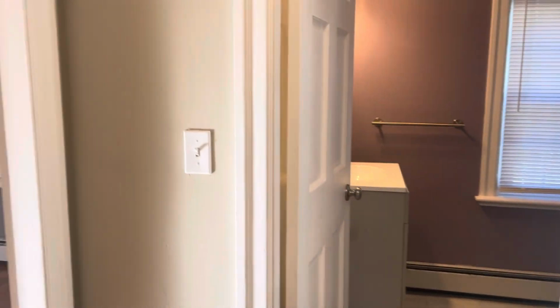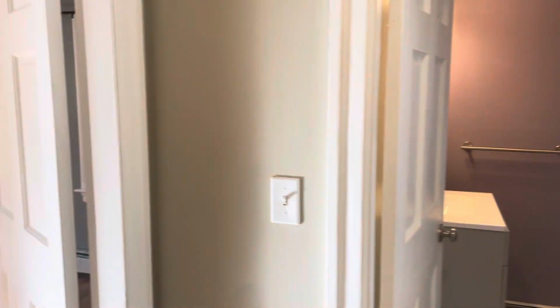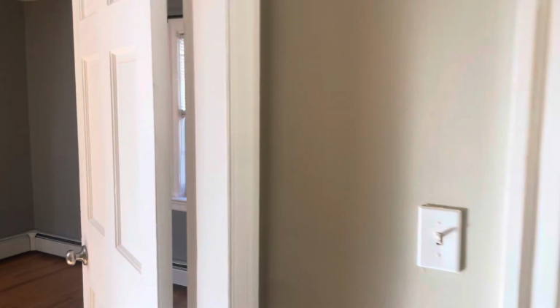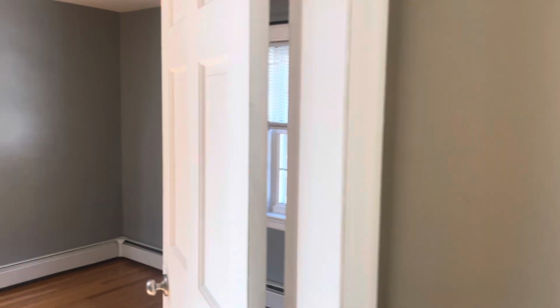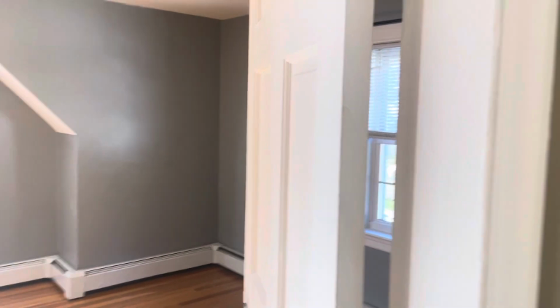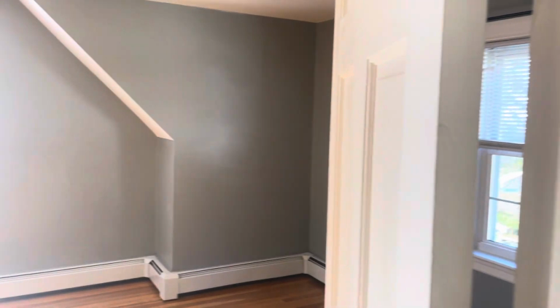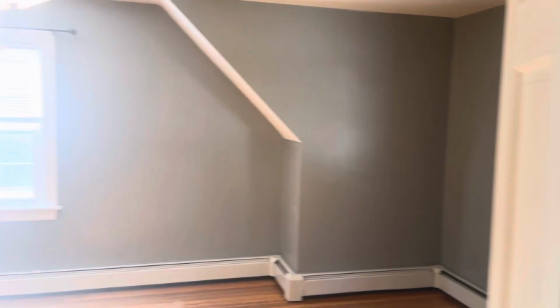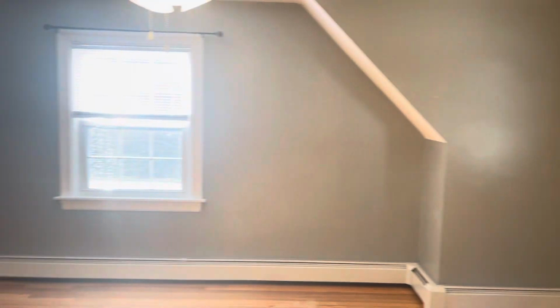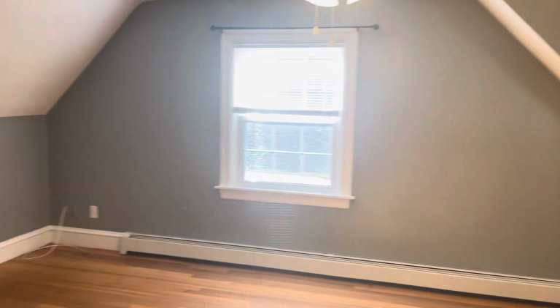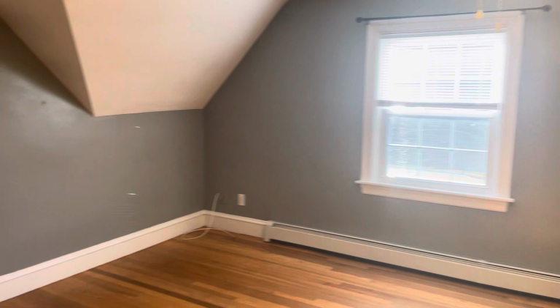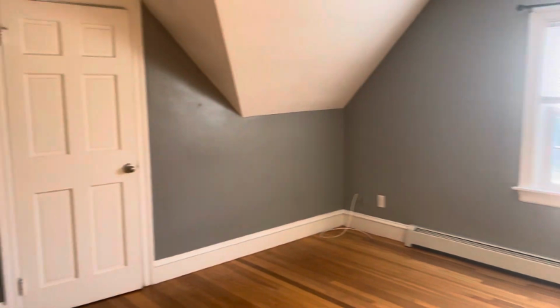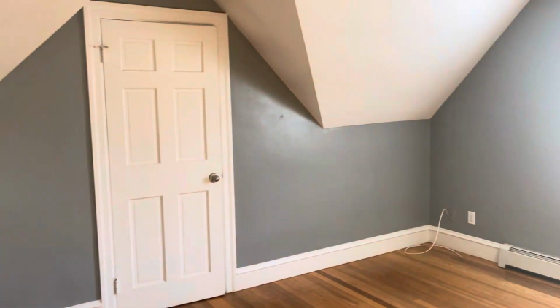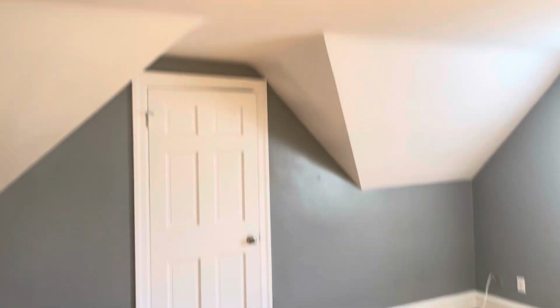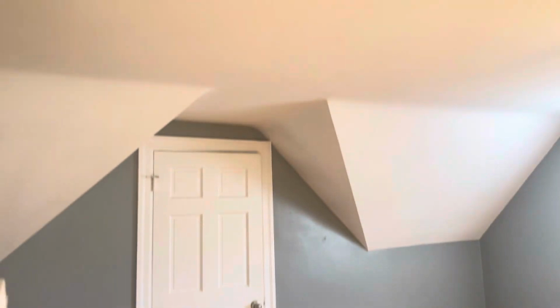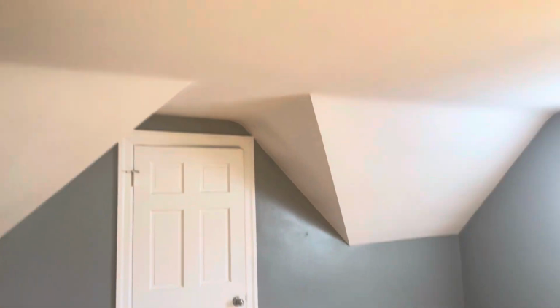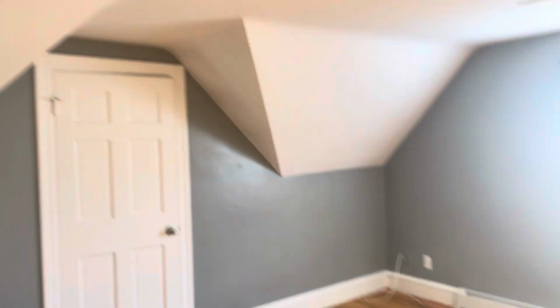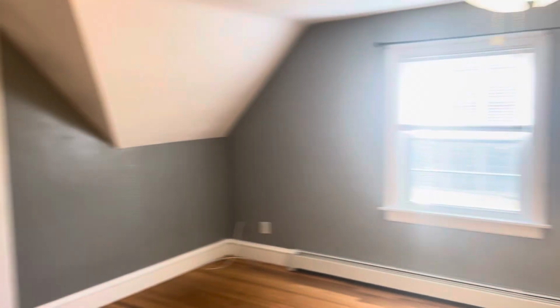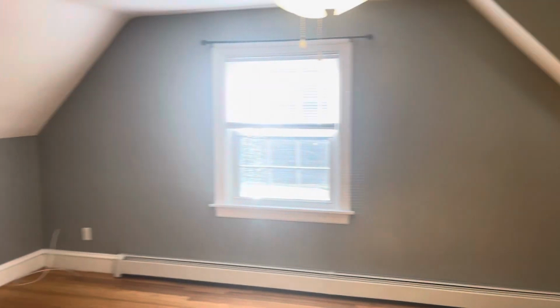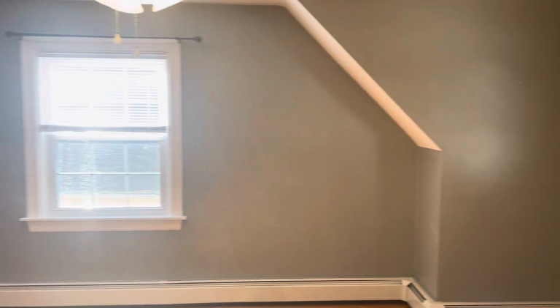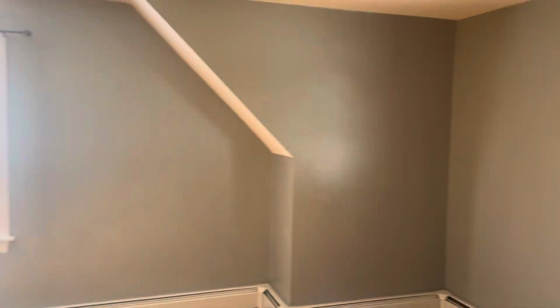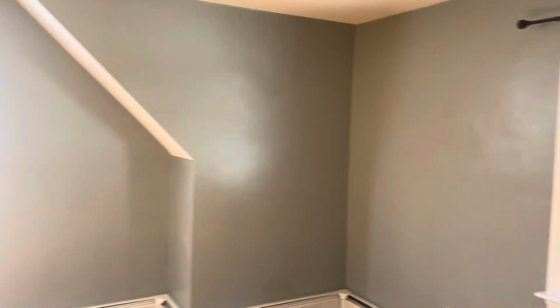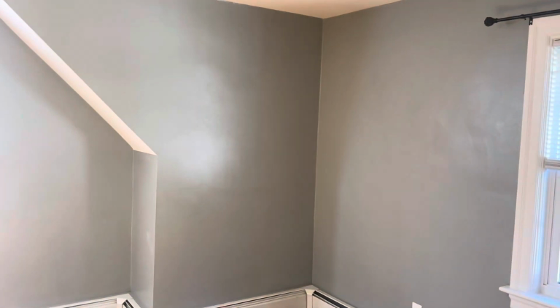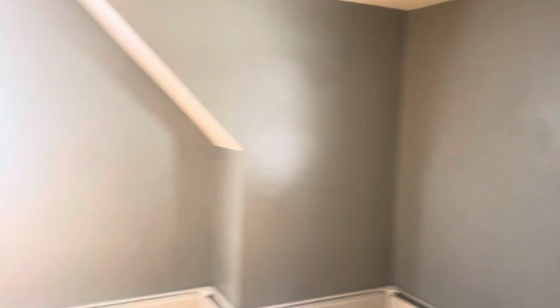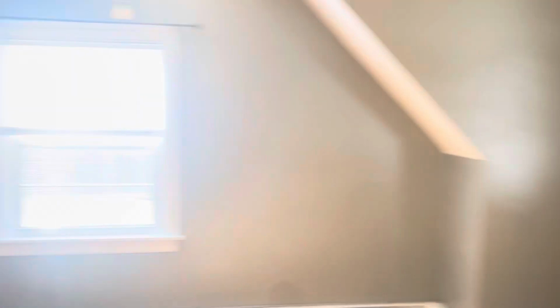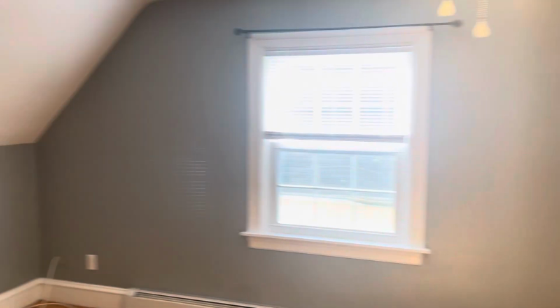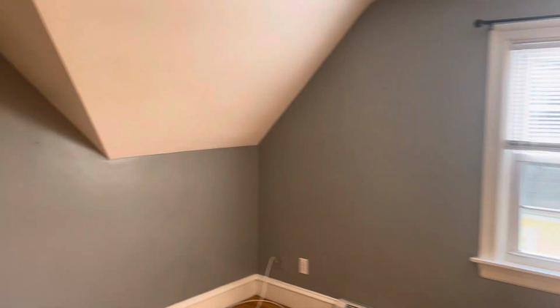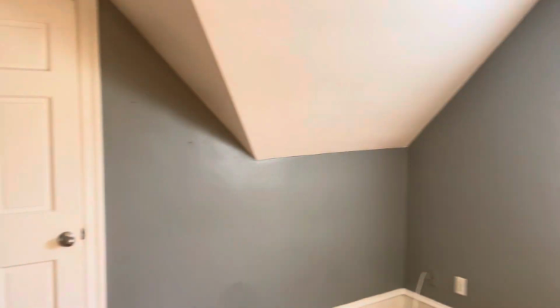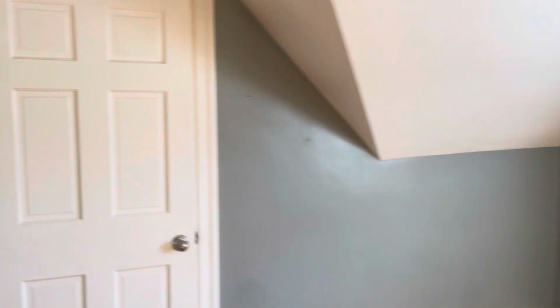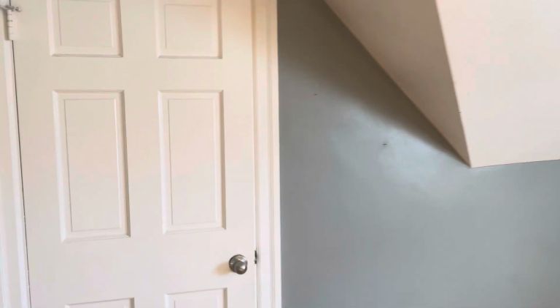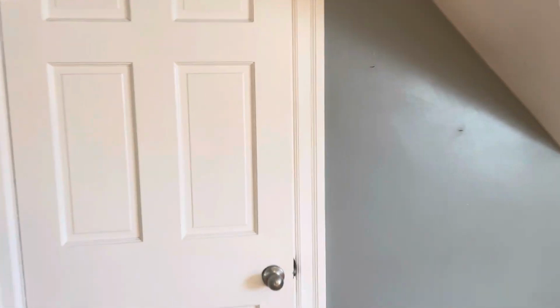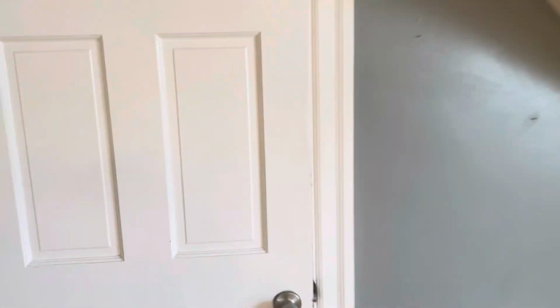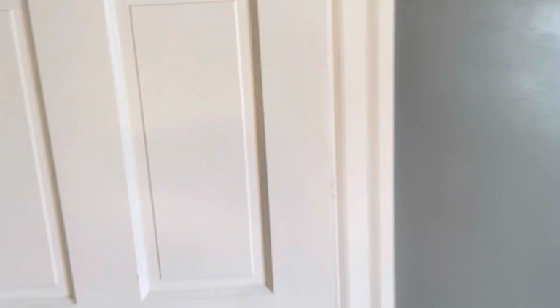To my left you've got bedroom number two — definitely the biggest out of the three, easily fit a king set. Walk-in closet here.